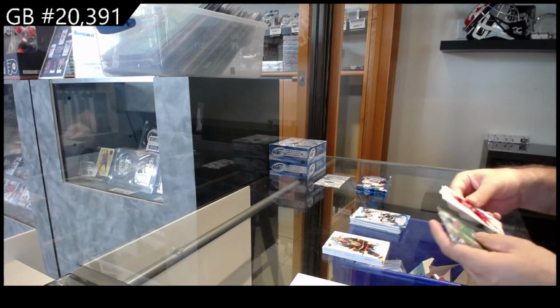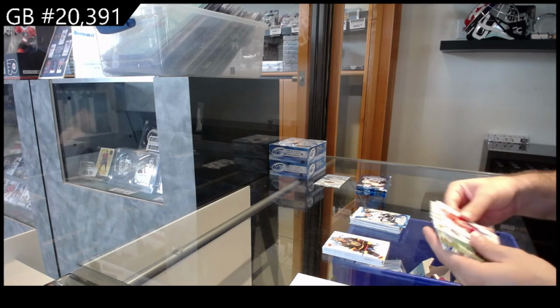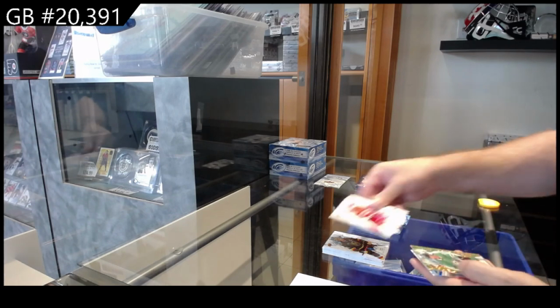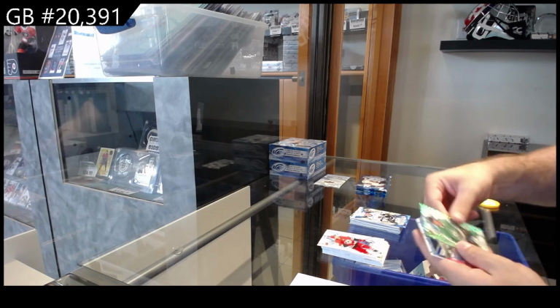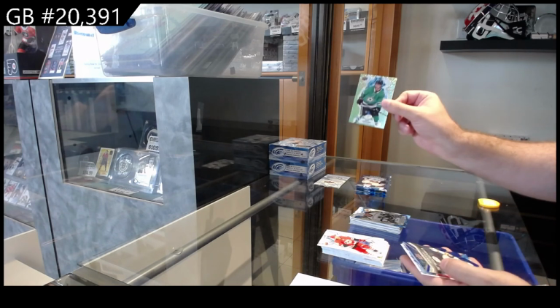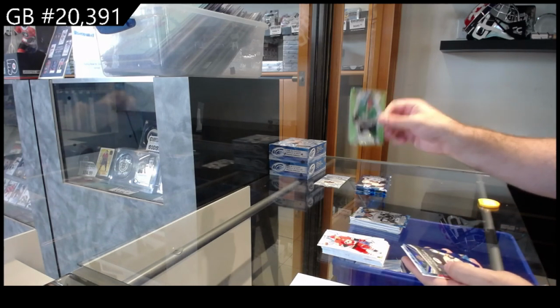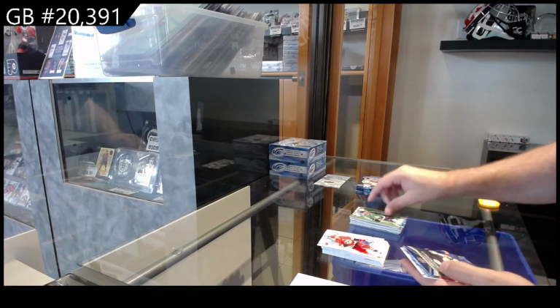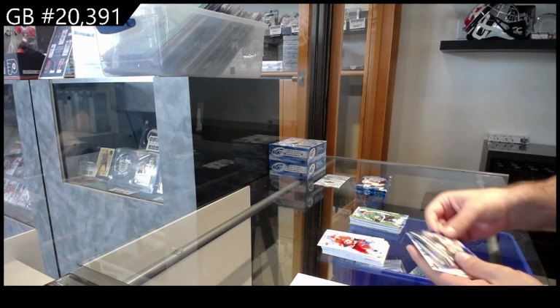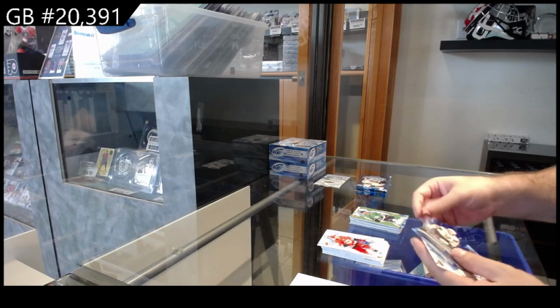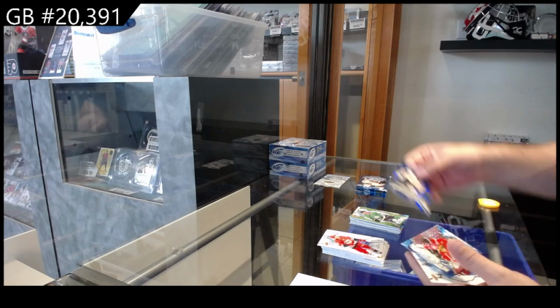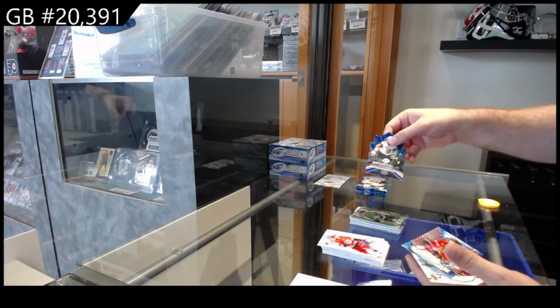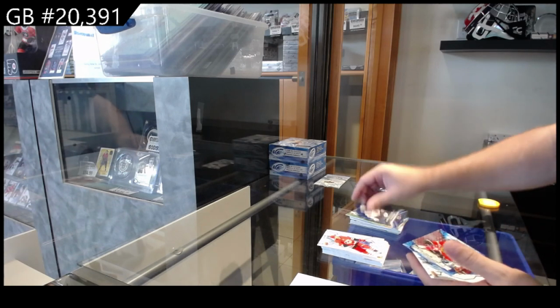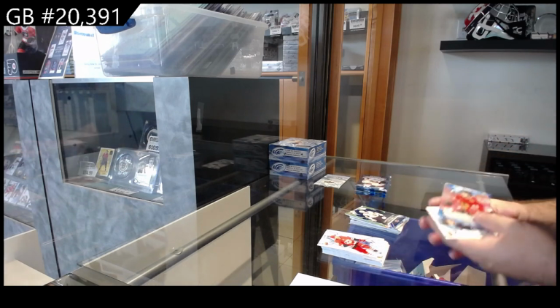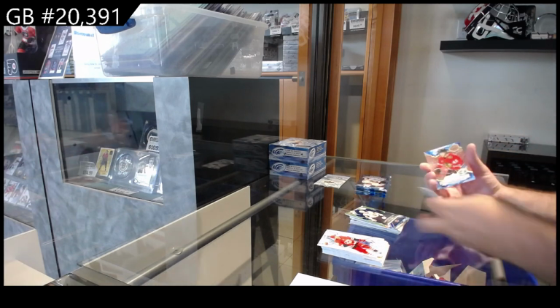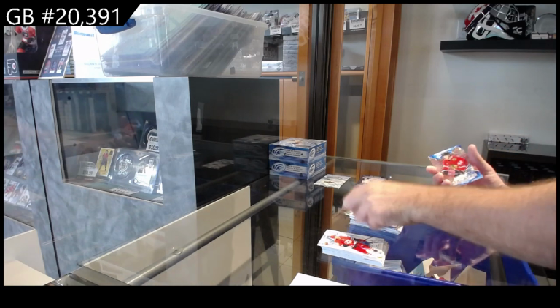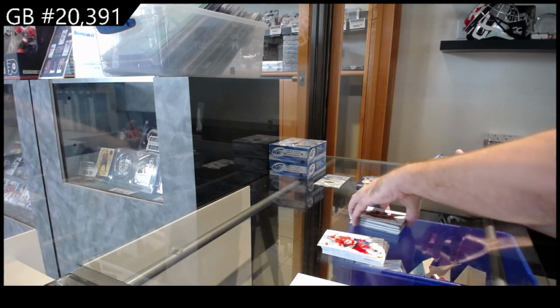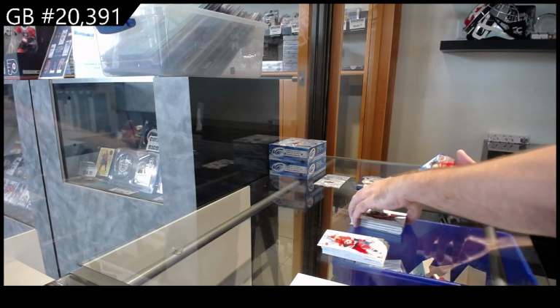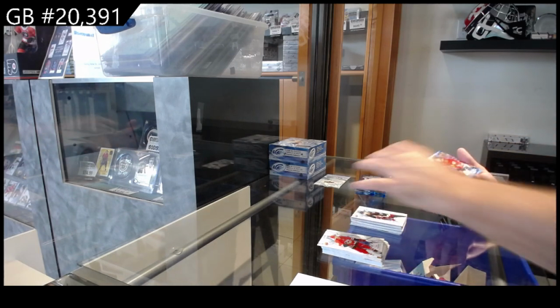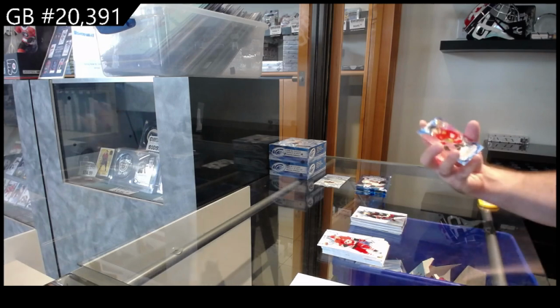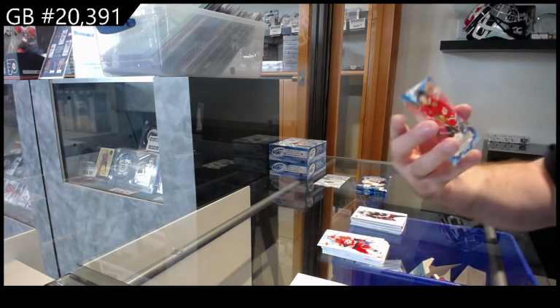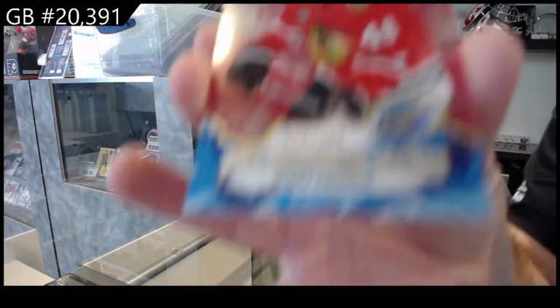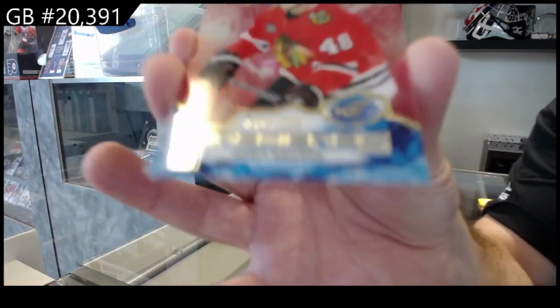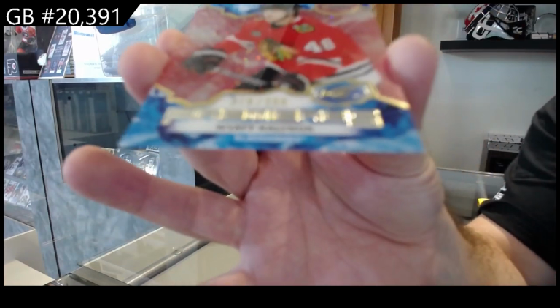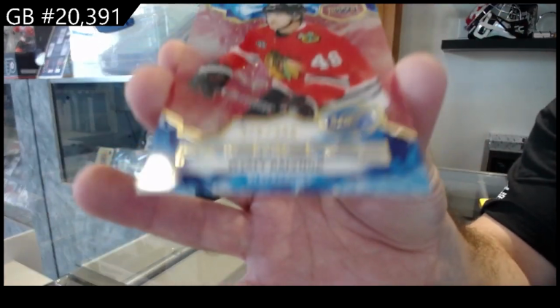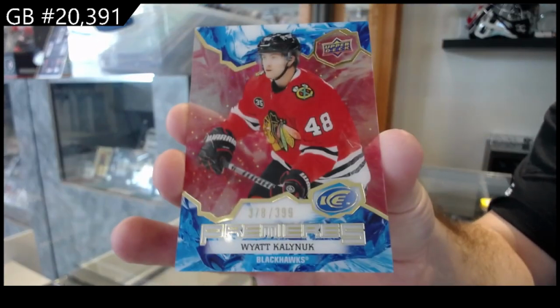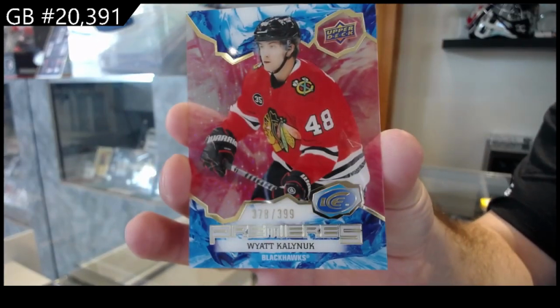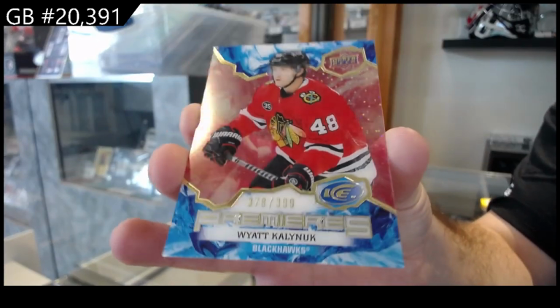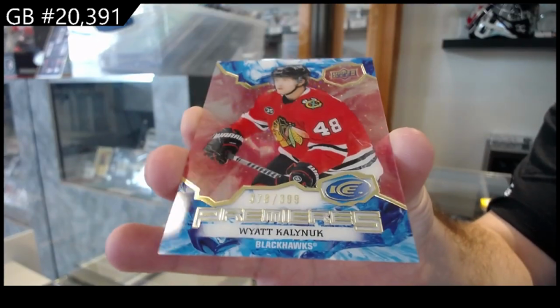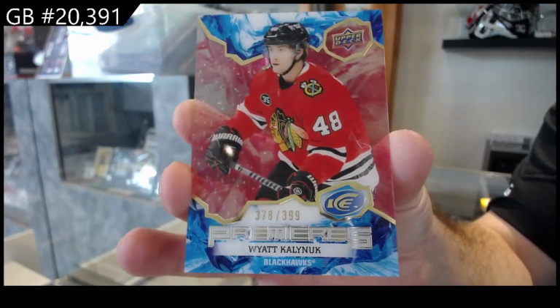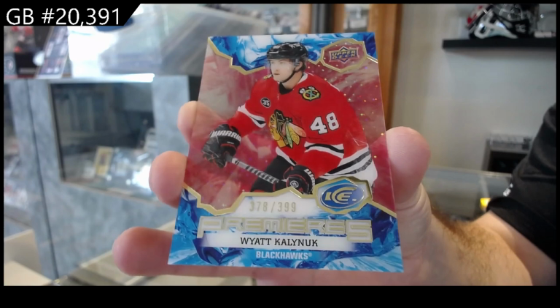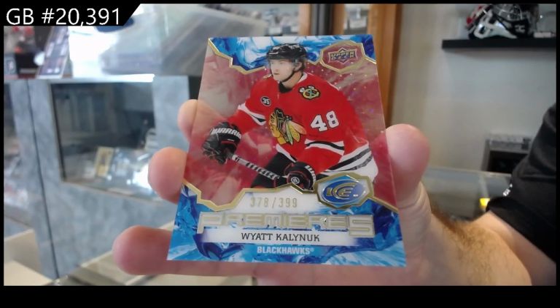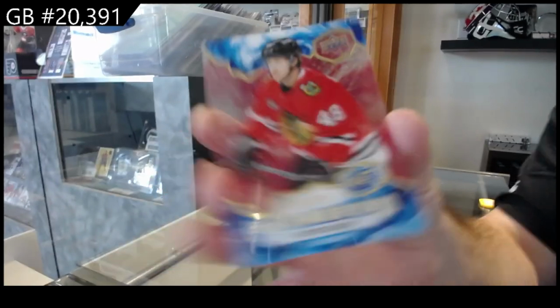We've got a green of Miro Heiskanen for Dallas, crystals of Marchesso for Vegas, Yannick for the Coyotes, and a Kalniuk $3.99 for the Hawks.